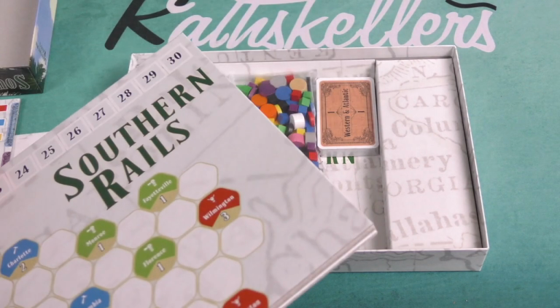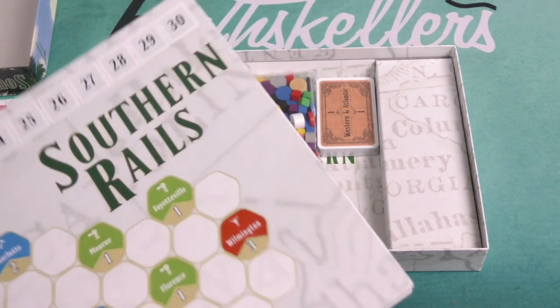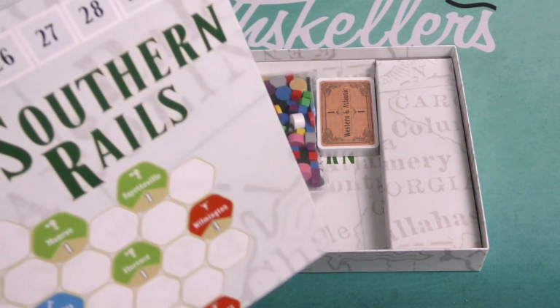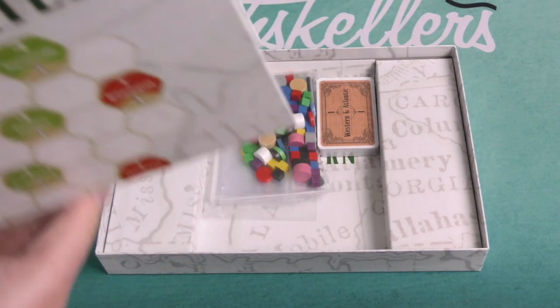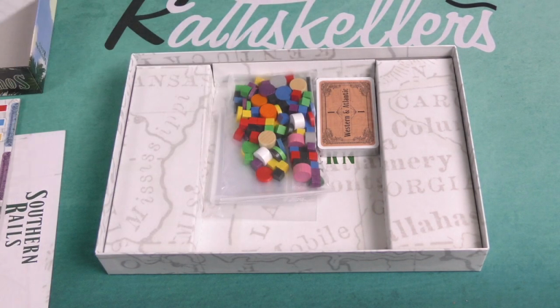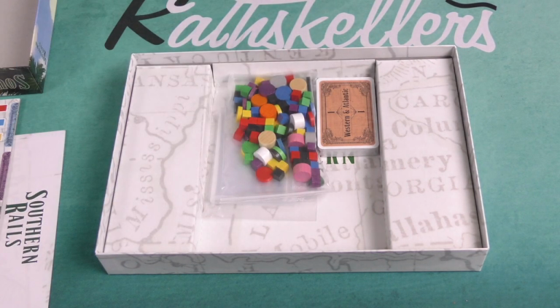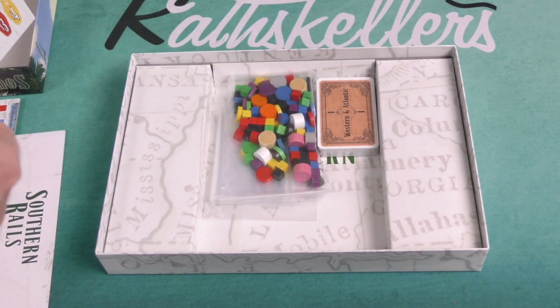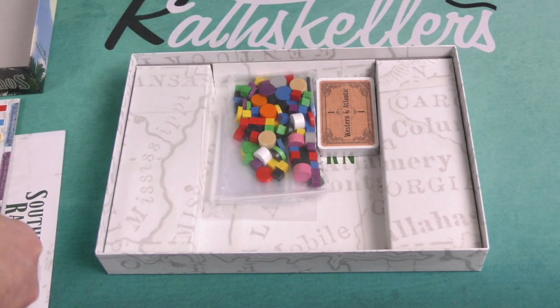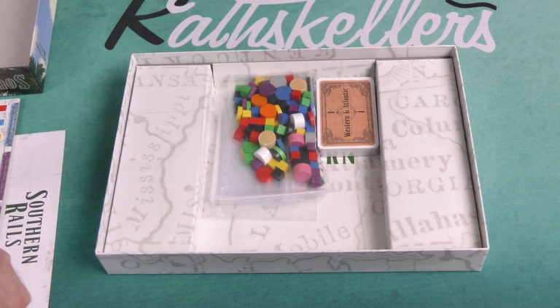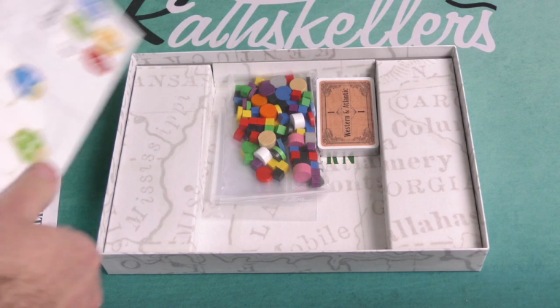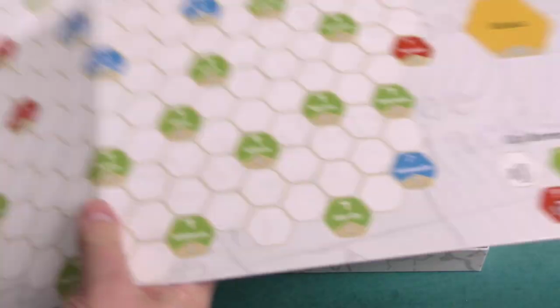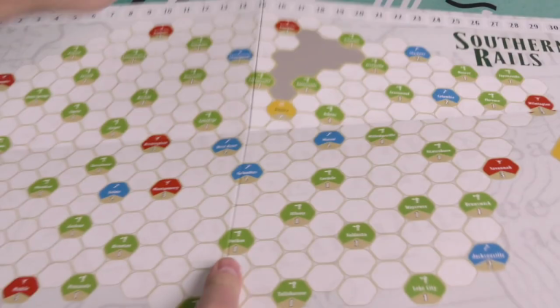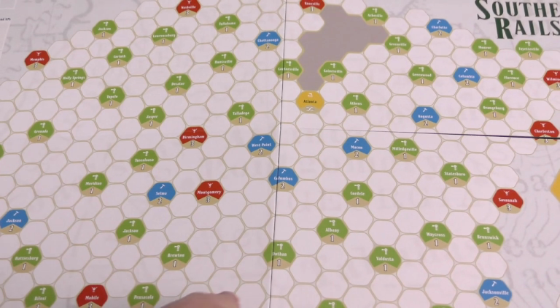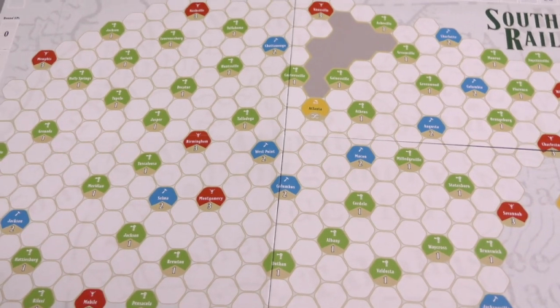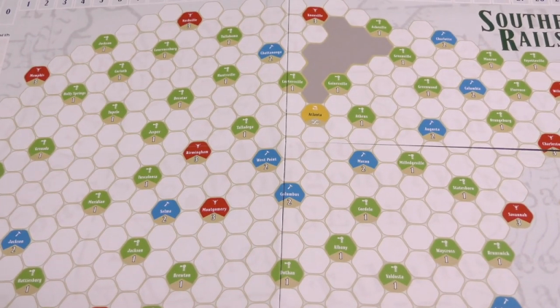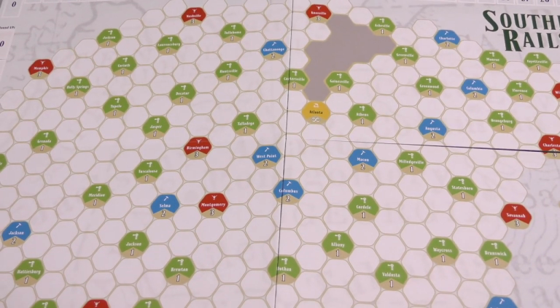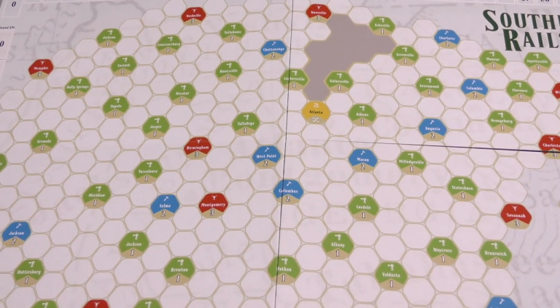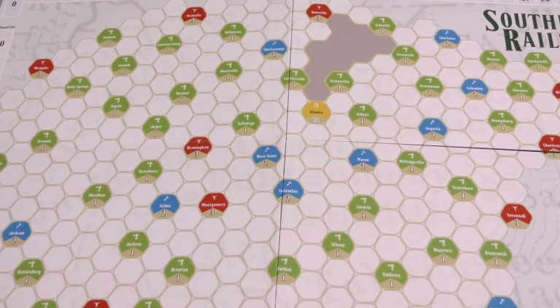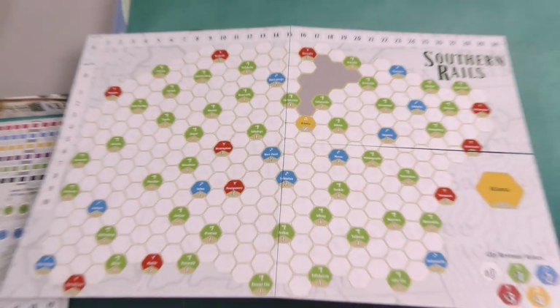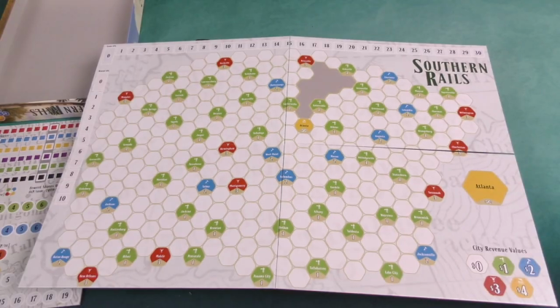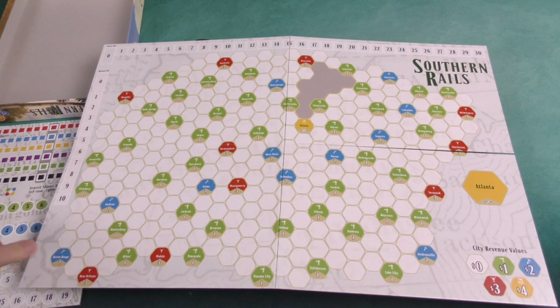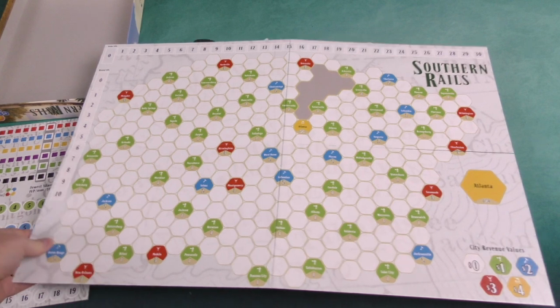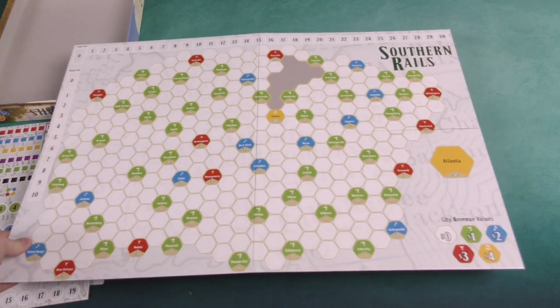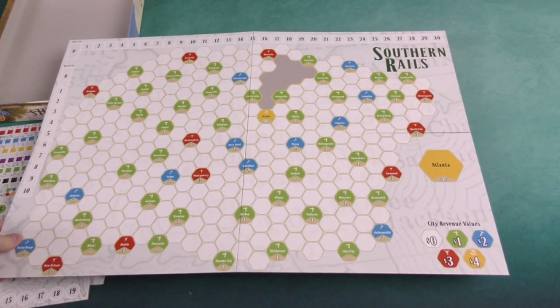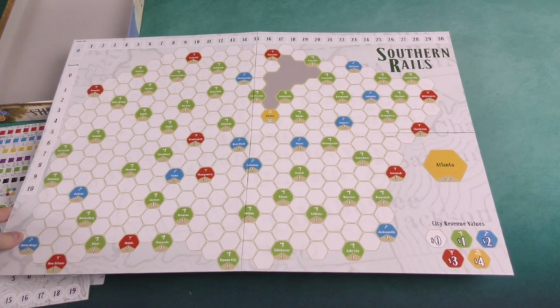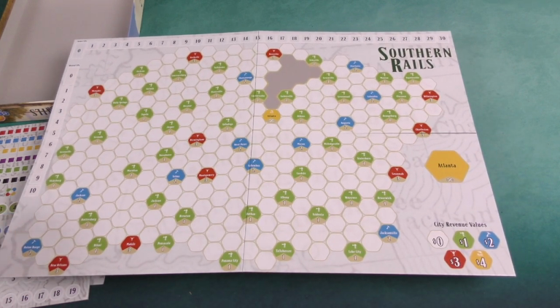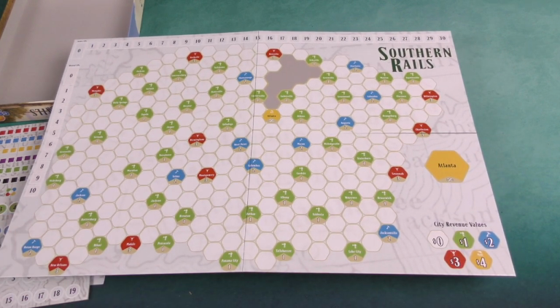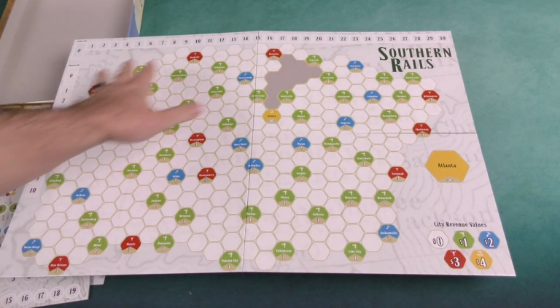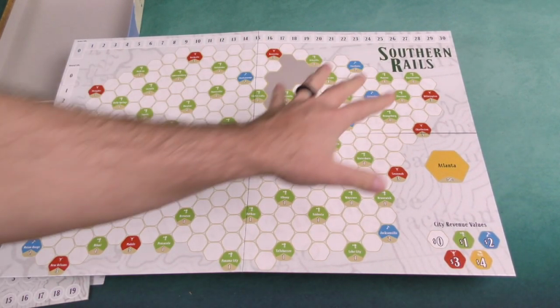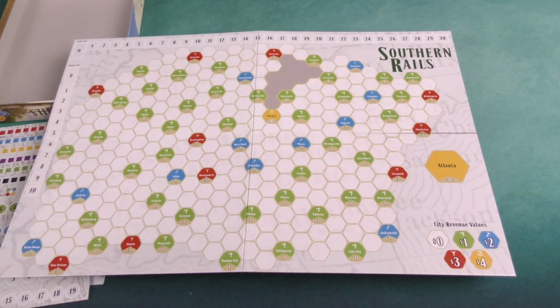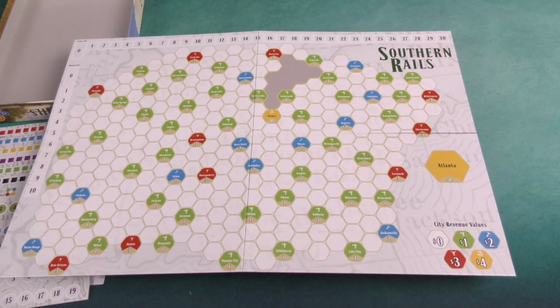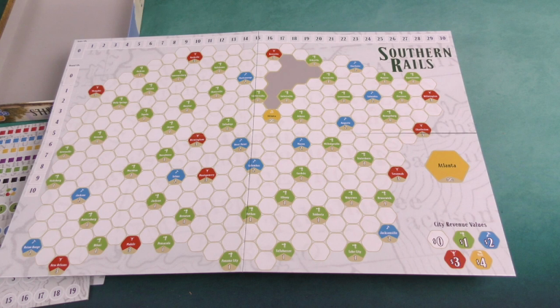Here is our board. Let me zoom out a bit so we can see all of that. There we go — we have the different cities on the board.